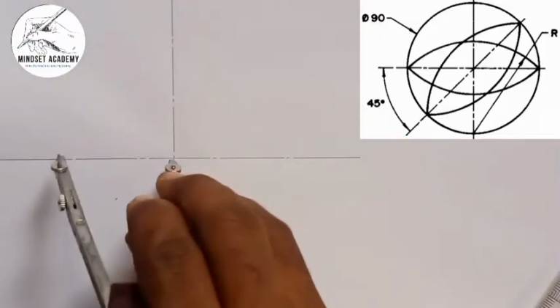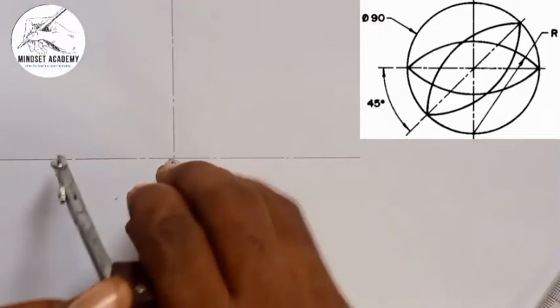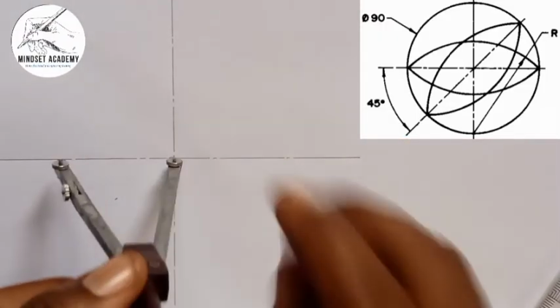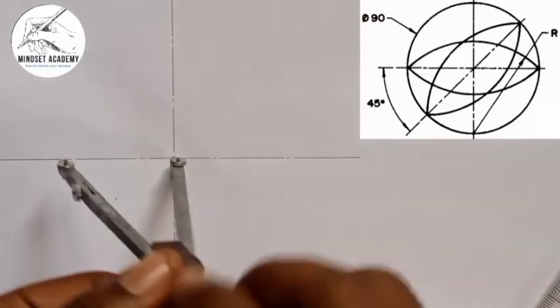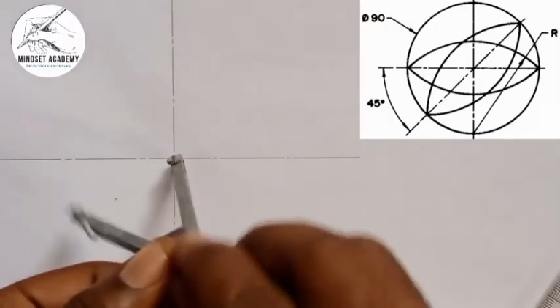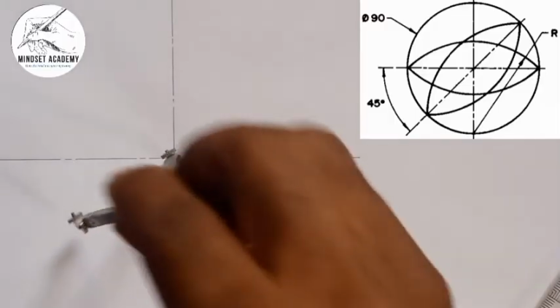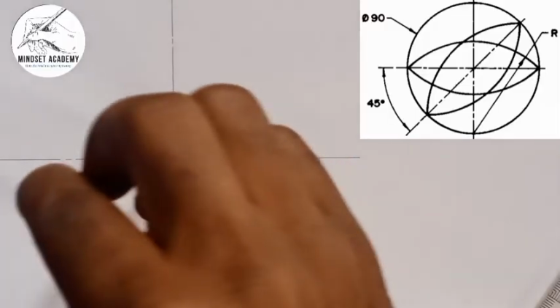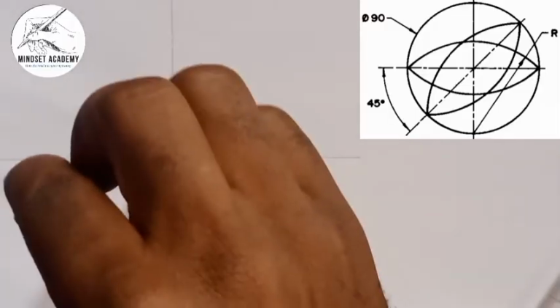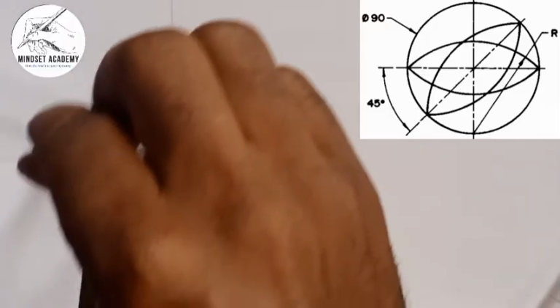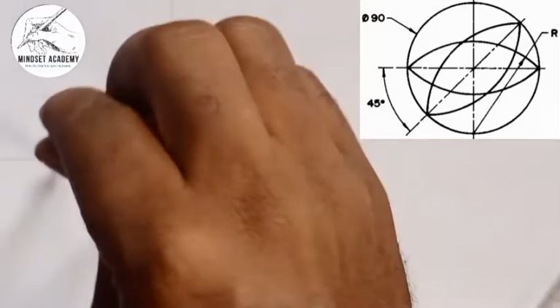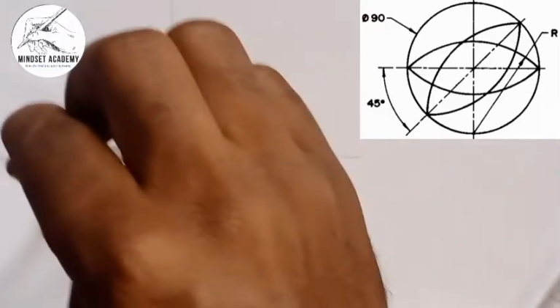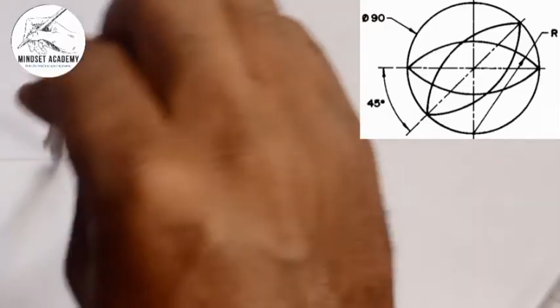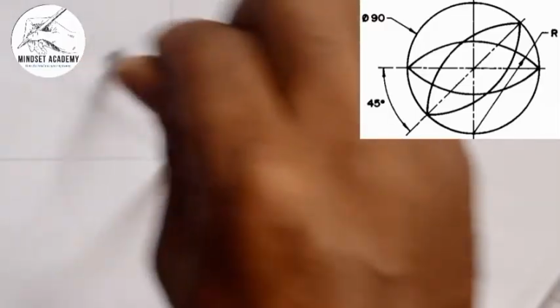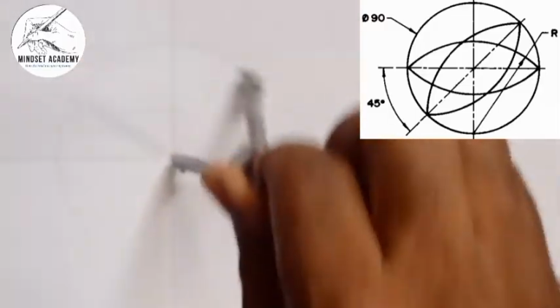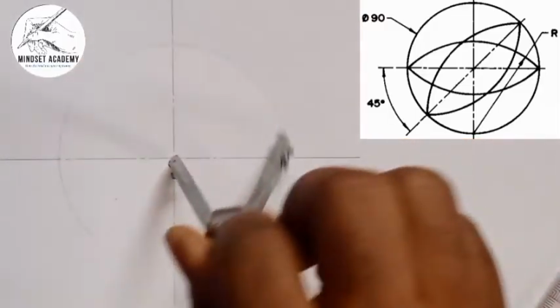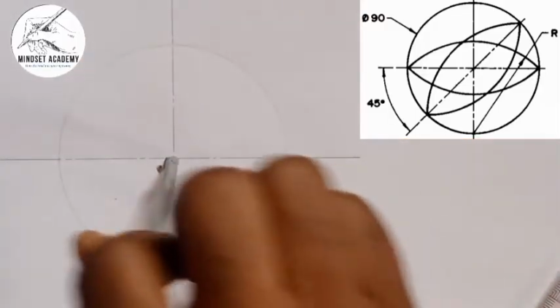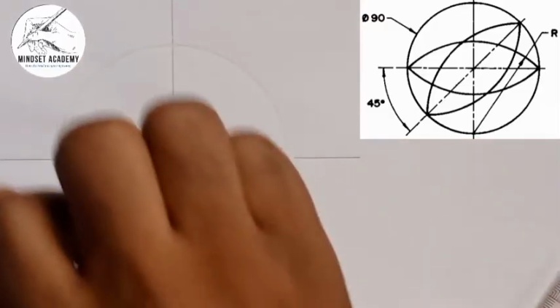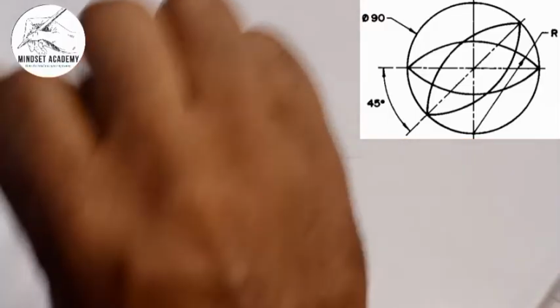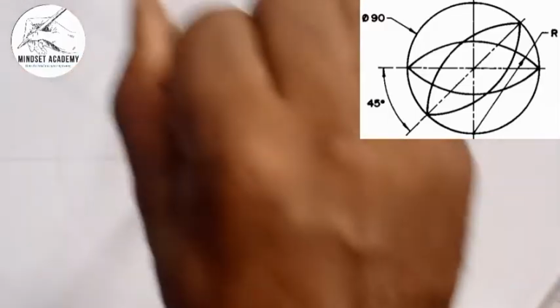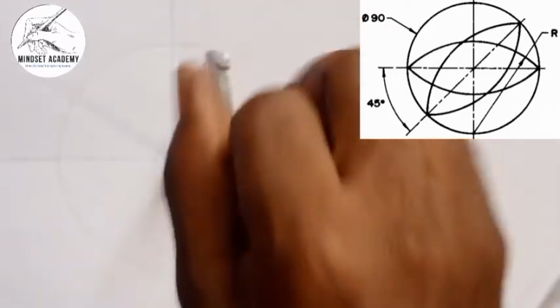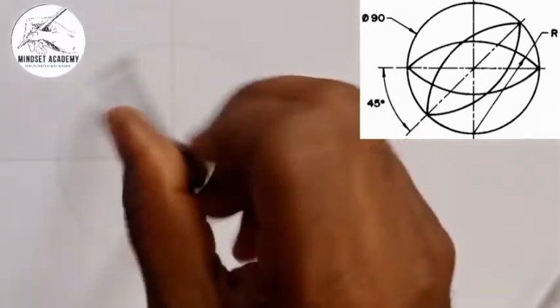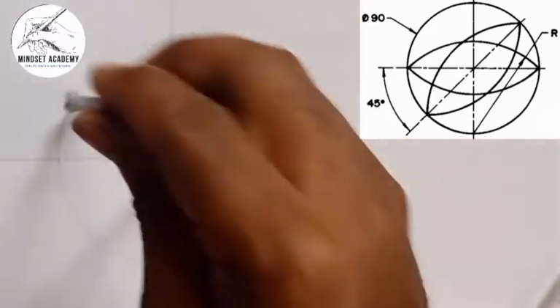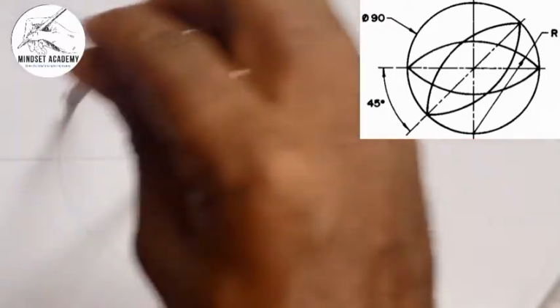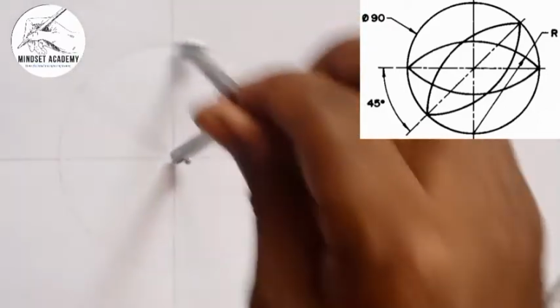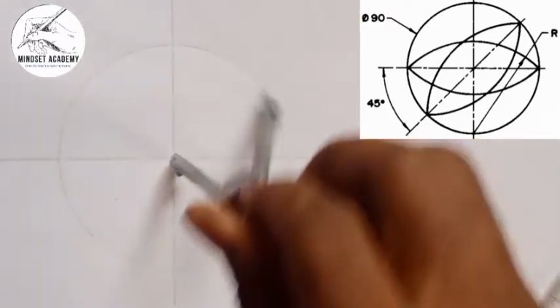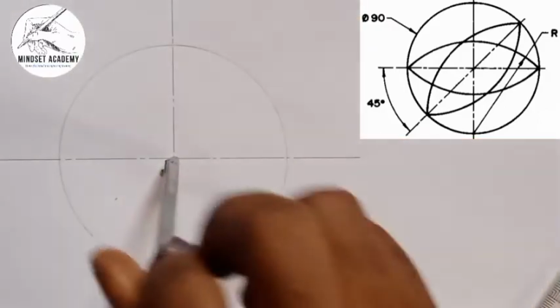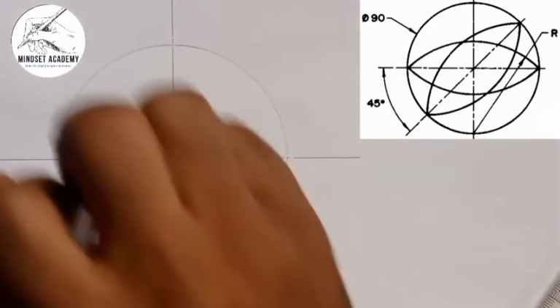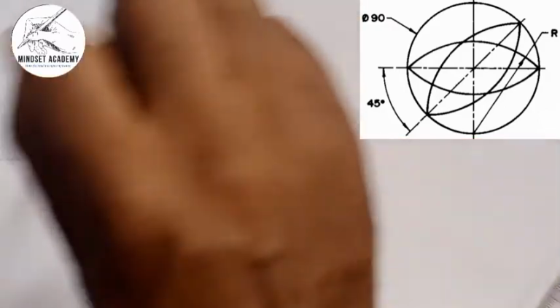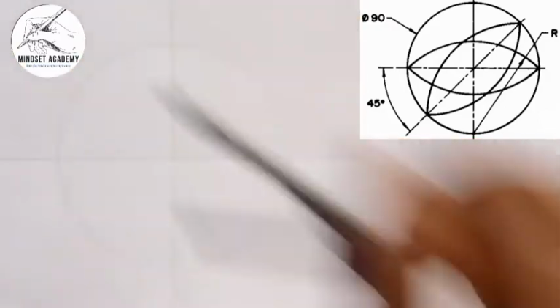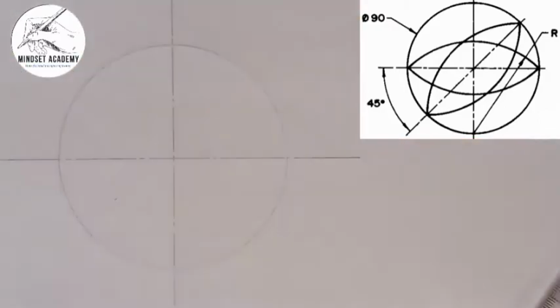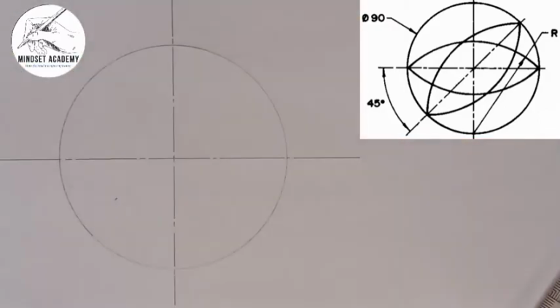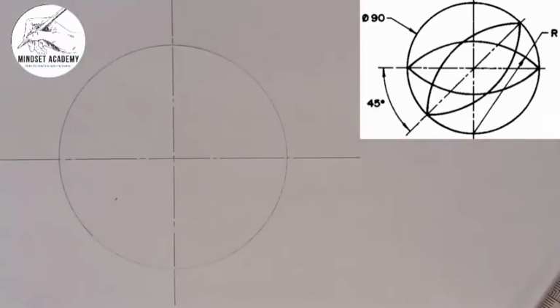Then I'm going to draw a circle, in which I am going to tick in. You can see that.